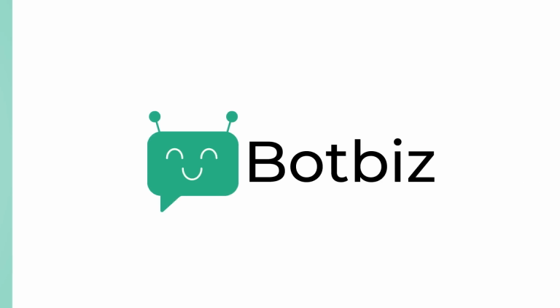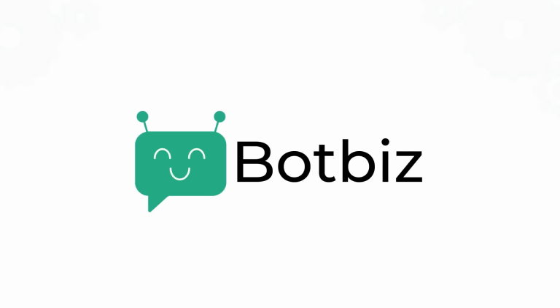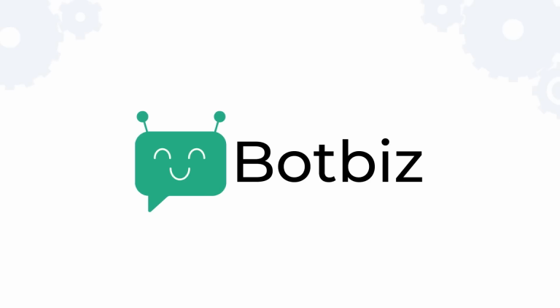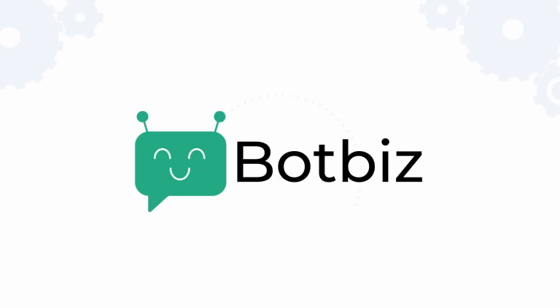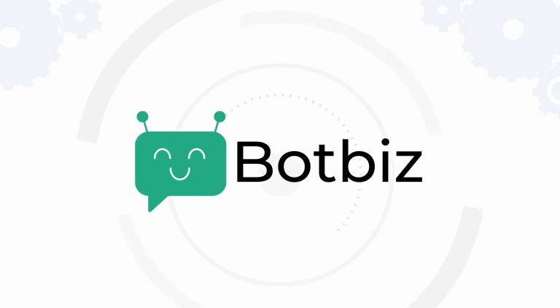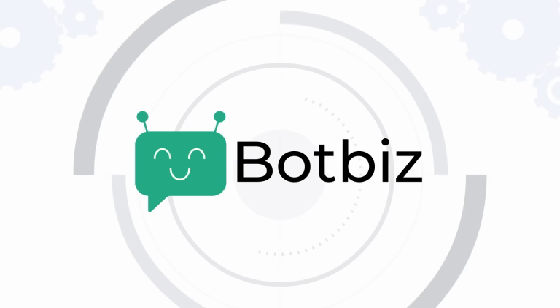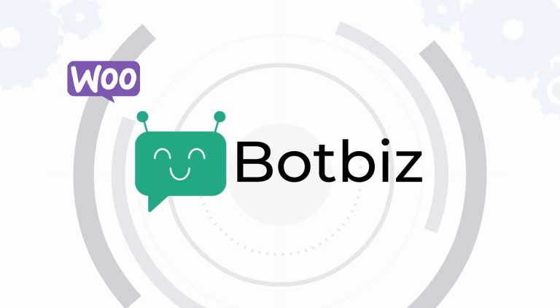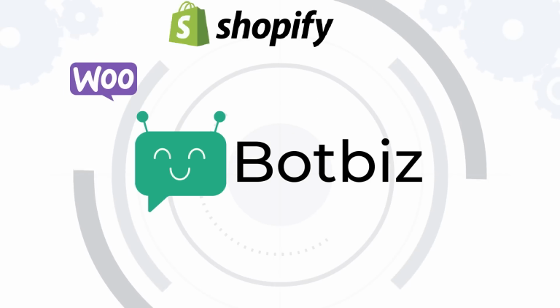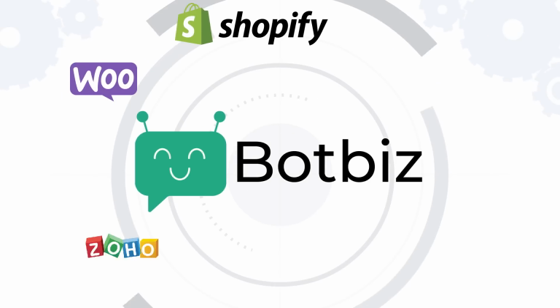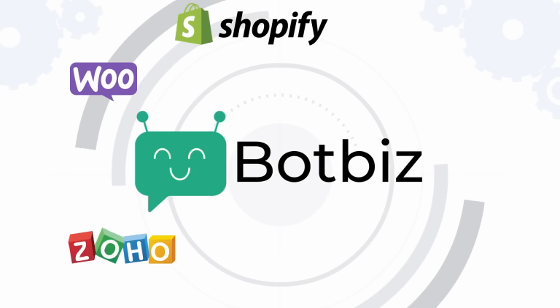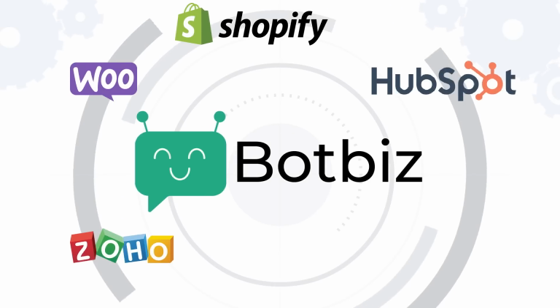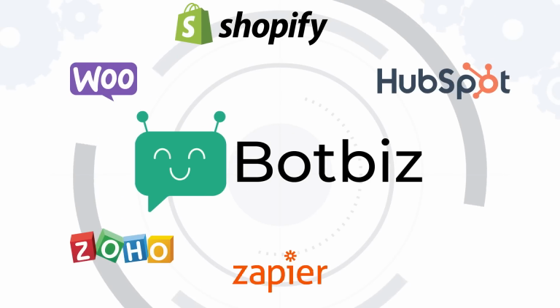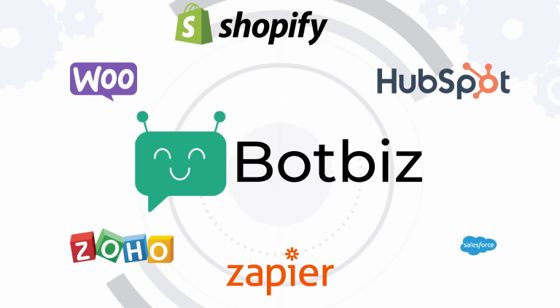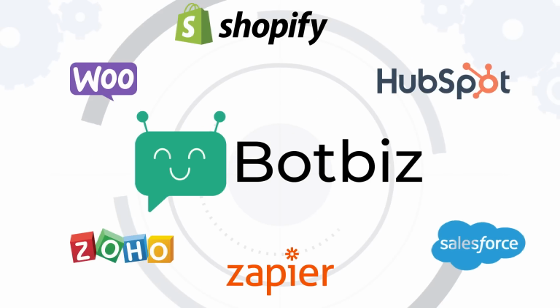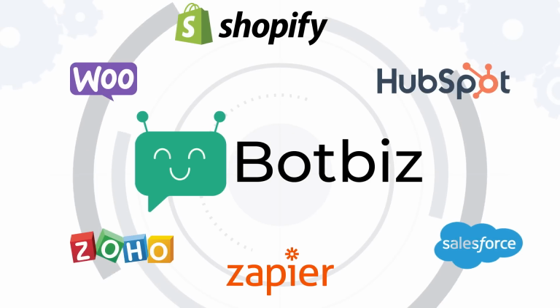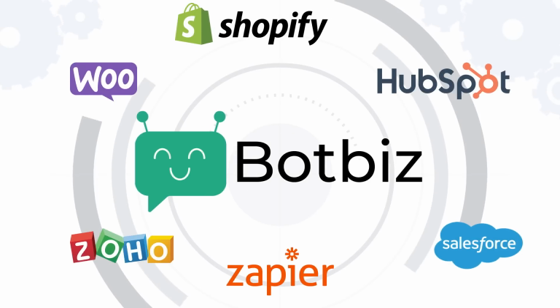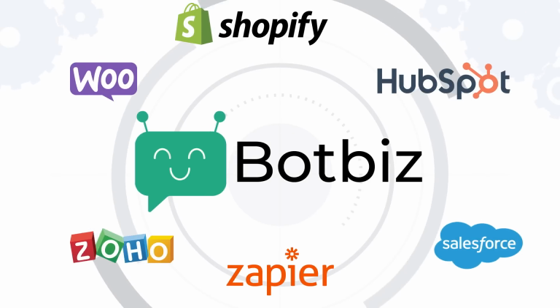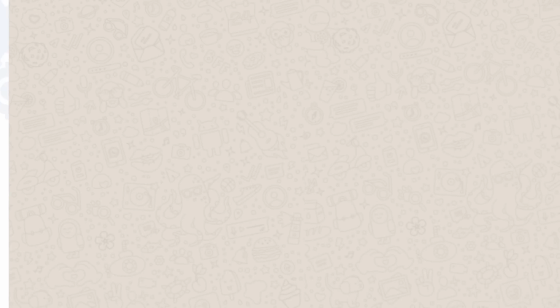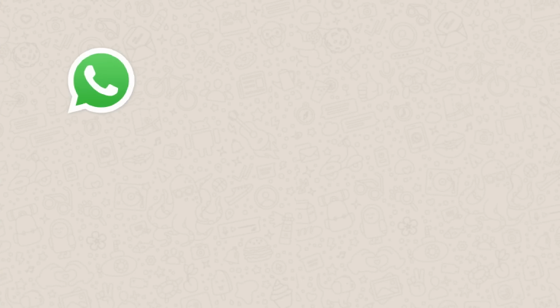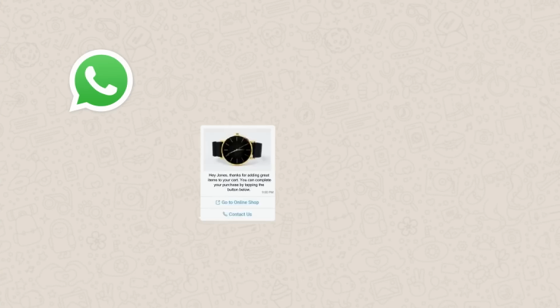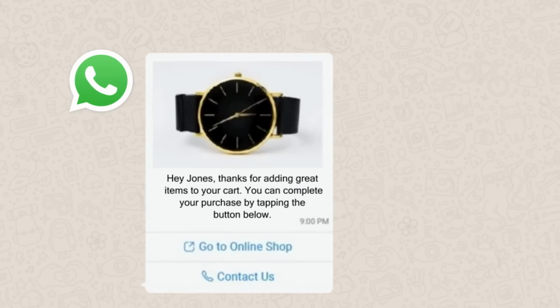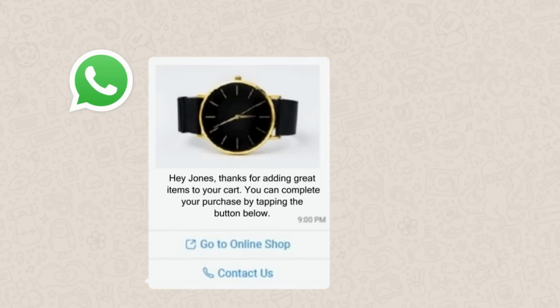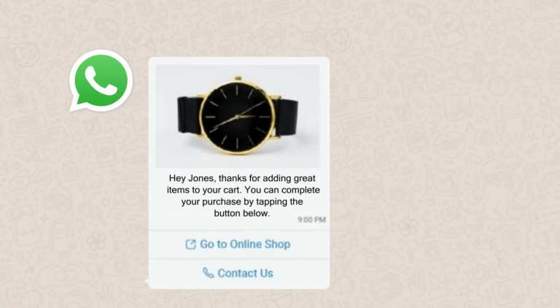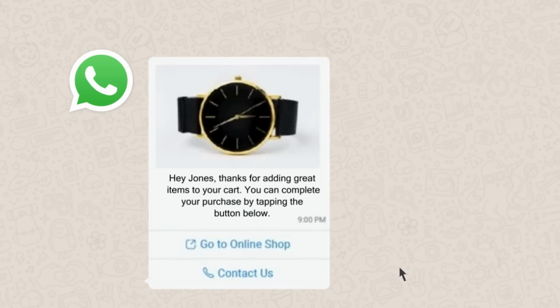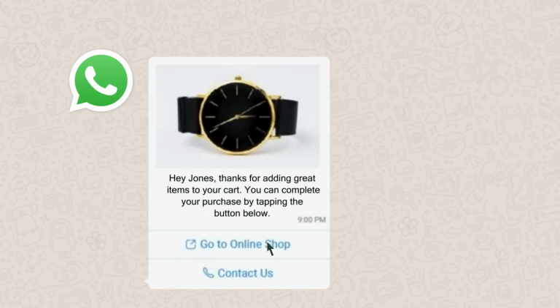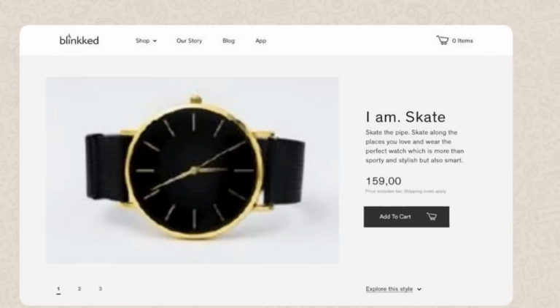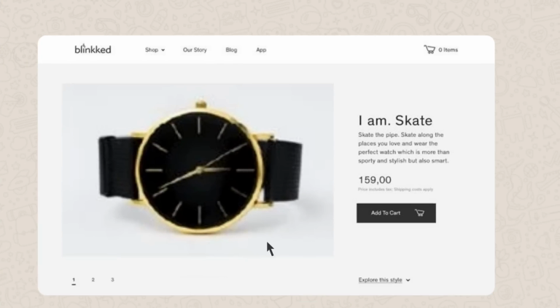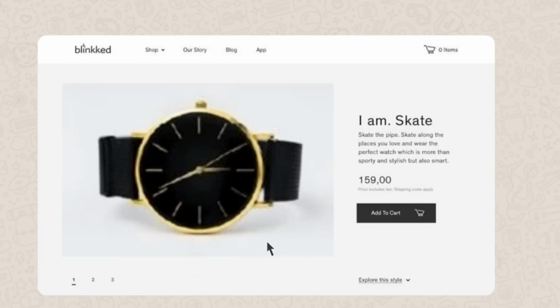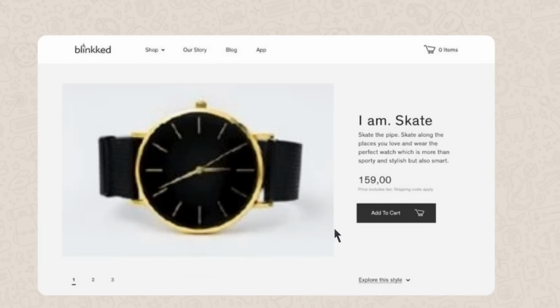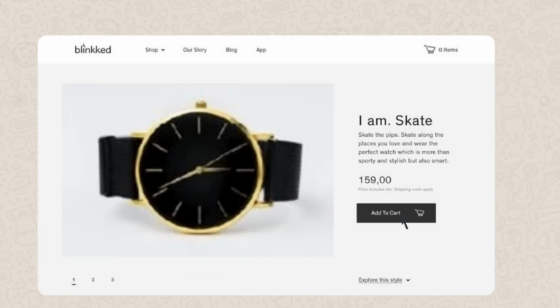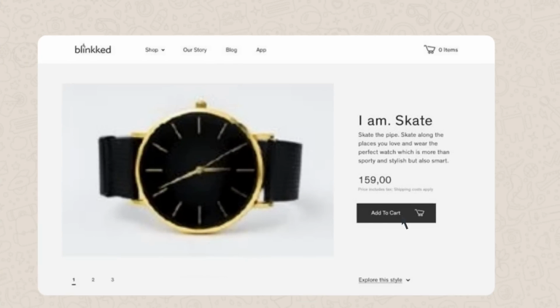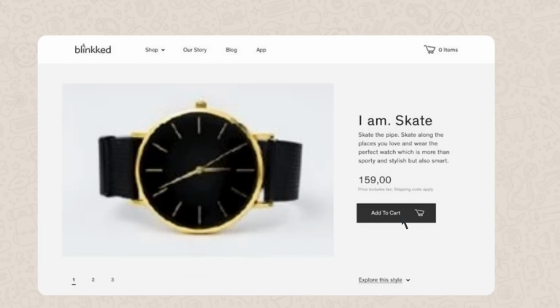BotBiz also enables you to connect your CRM, lead forms, and e-commerce portals, automating all your notifications from payment reminders to abandoned cart recoveries.